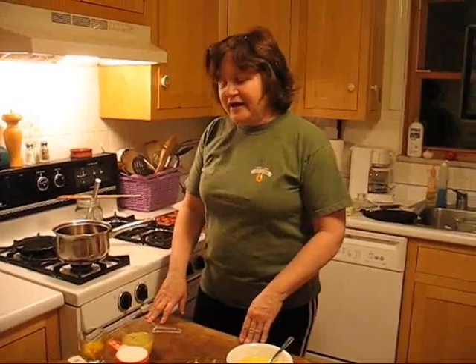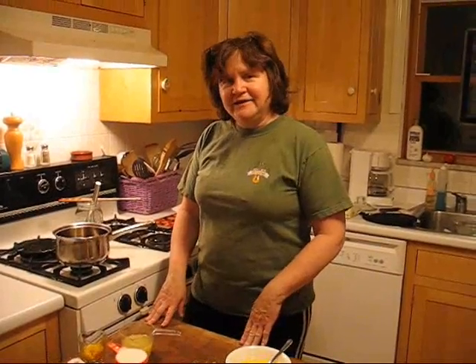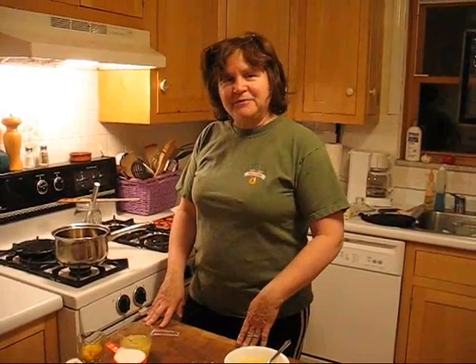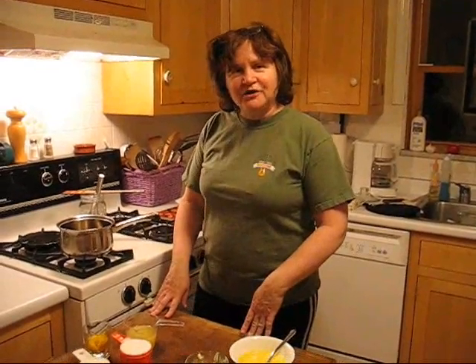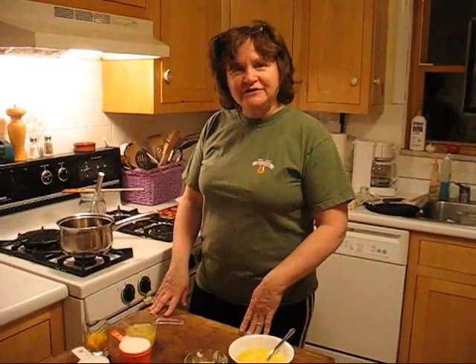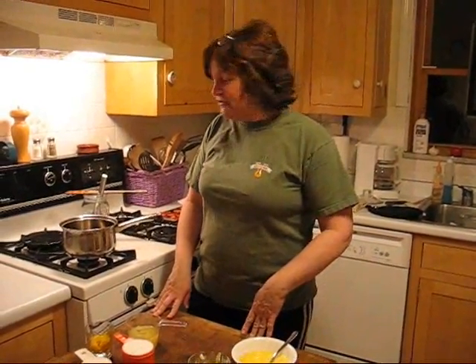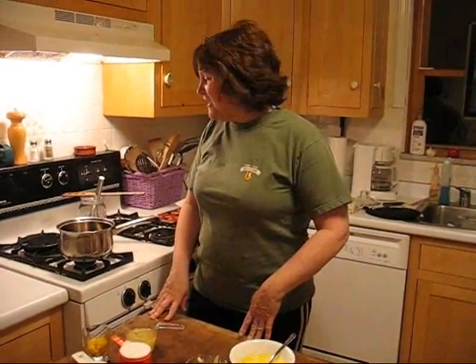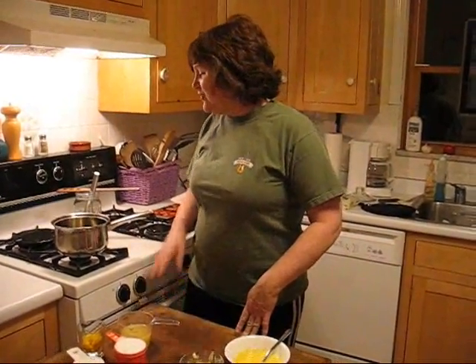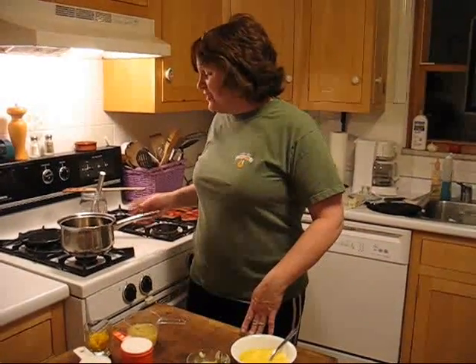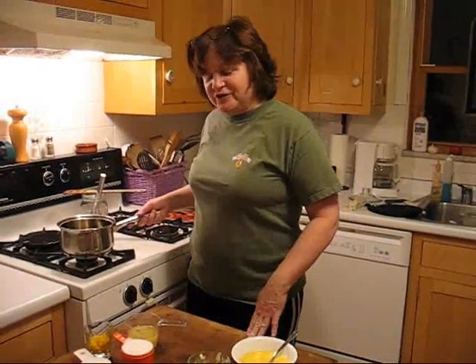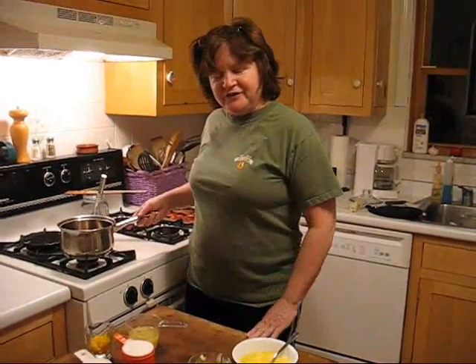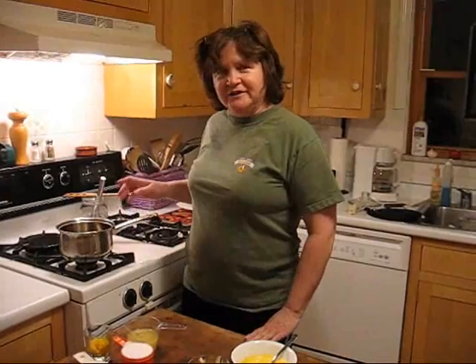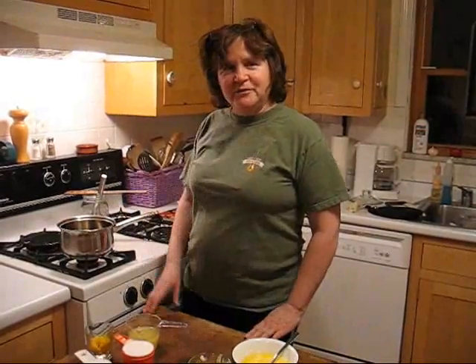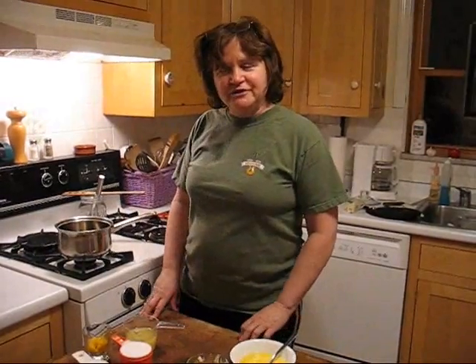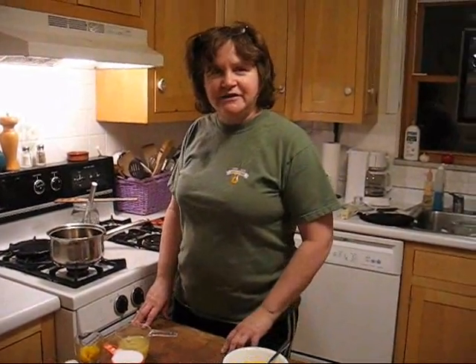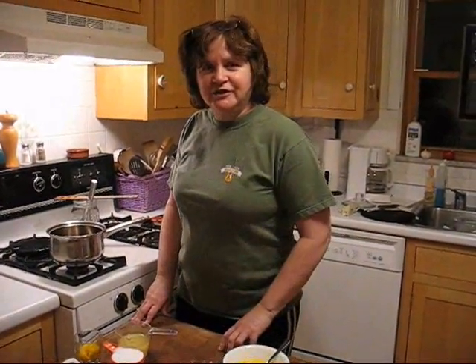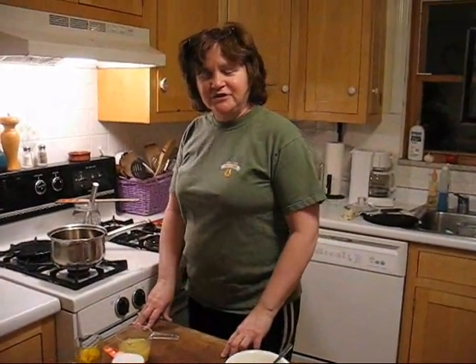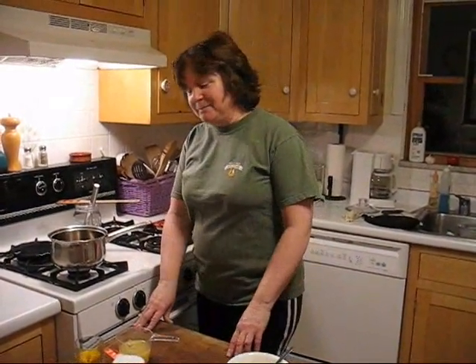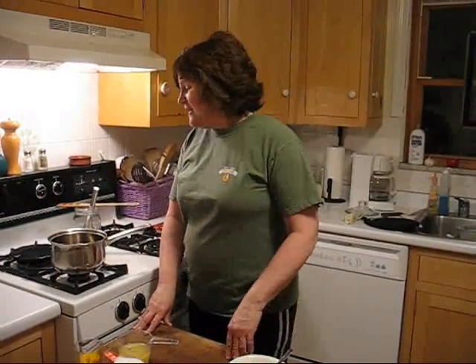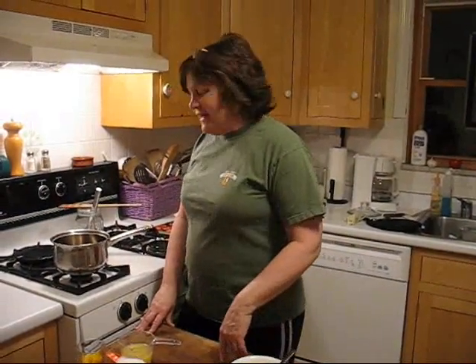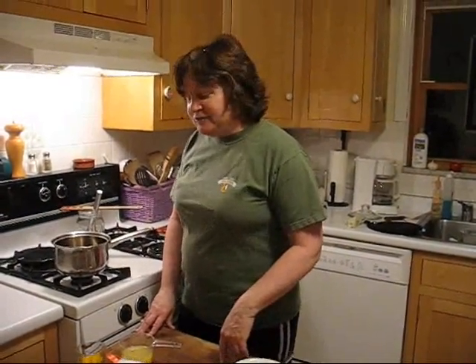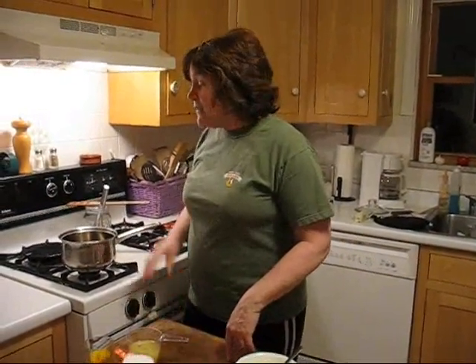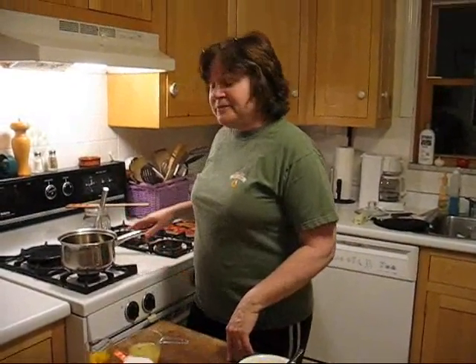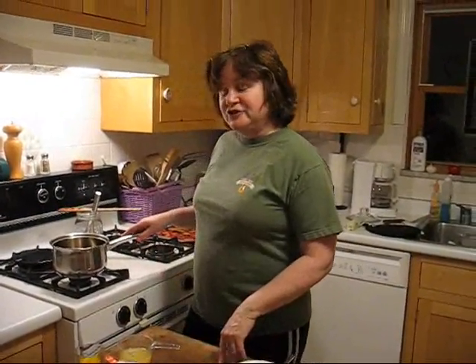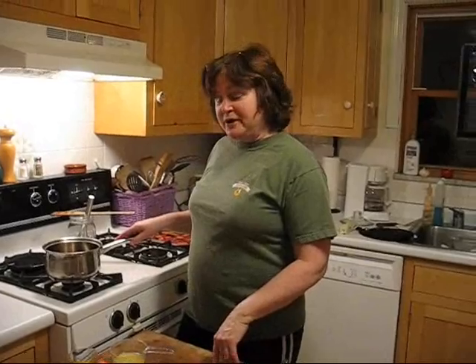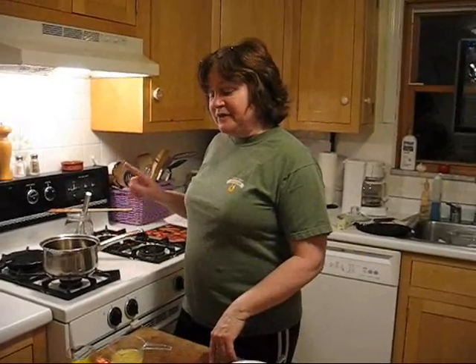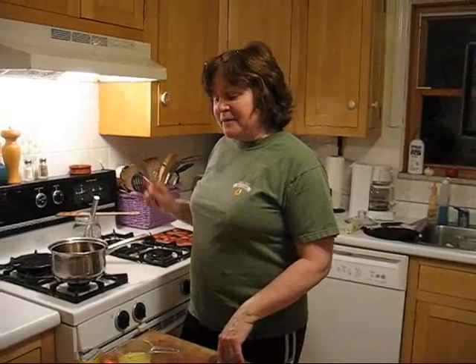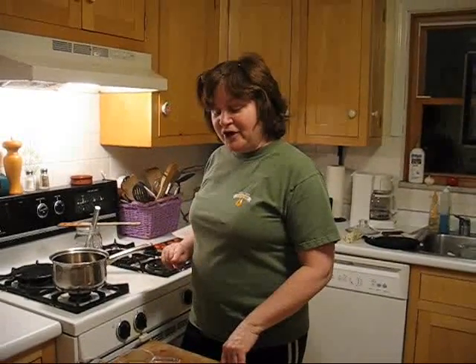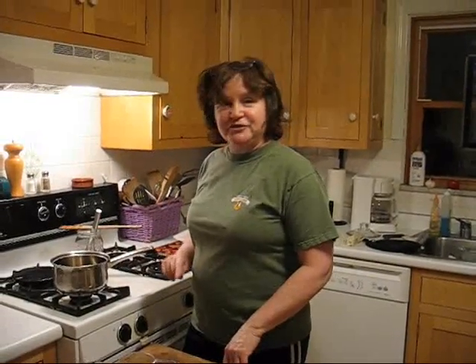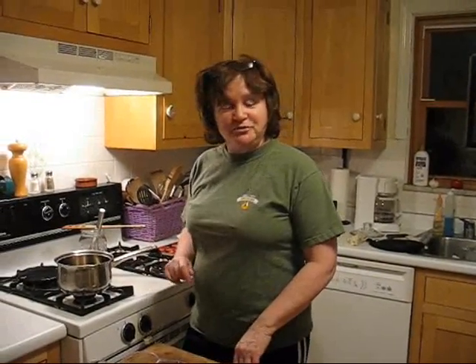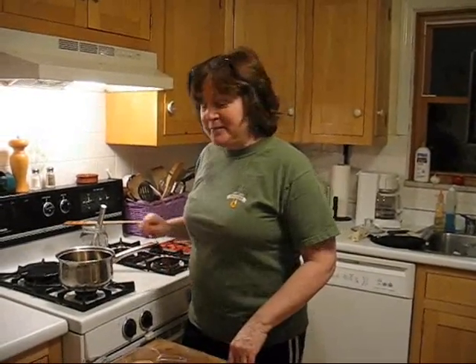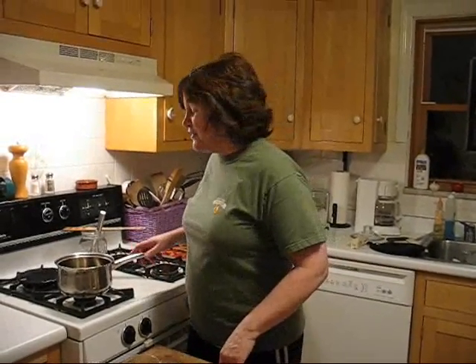Hi, my name is Margie from Marjory's Candies and Cookies and you can visit us online at MarjorysCandiesandCookies.com. Right now I'm going to make lemon sauce for some gingerbread that I made earlier.